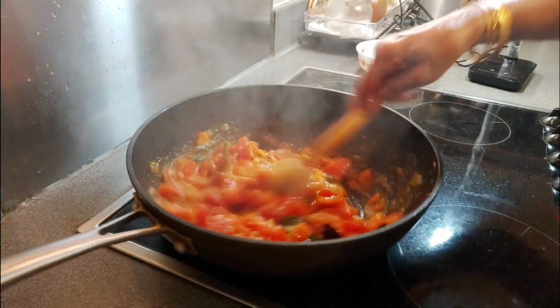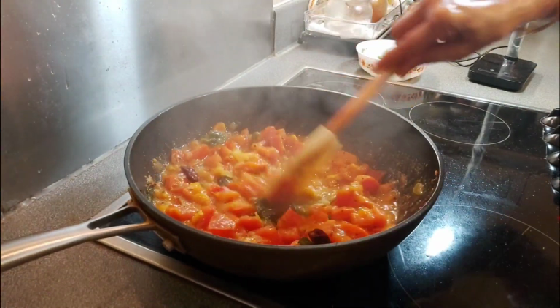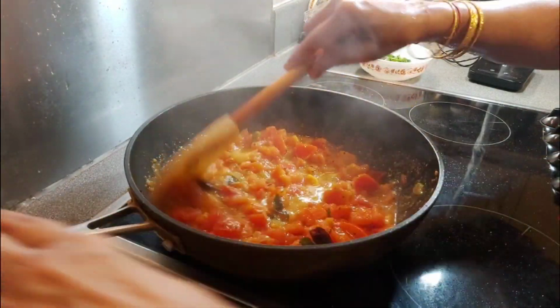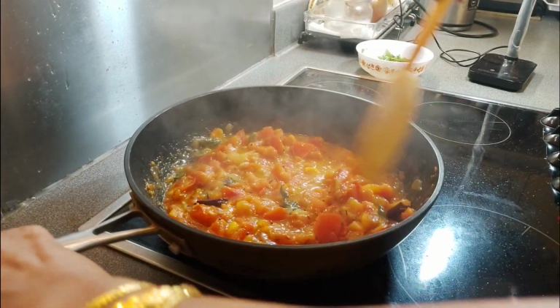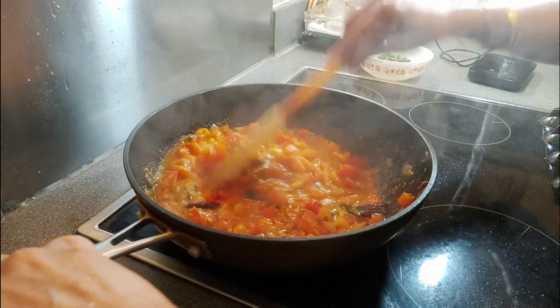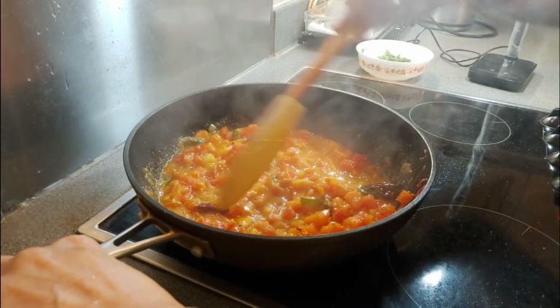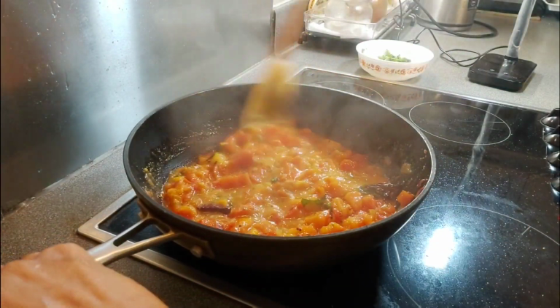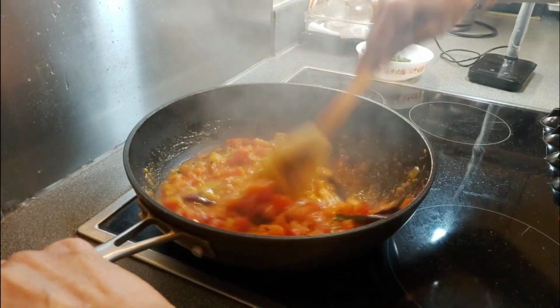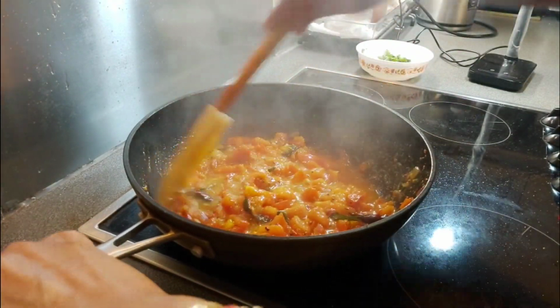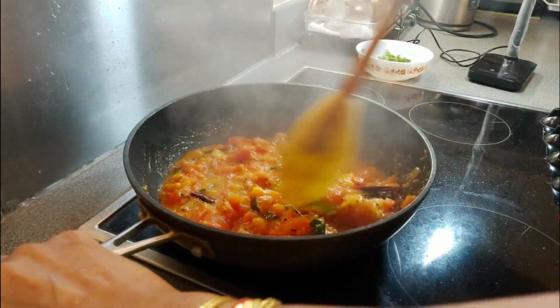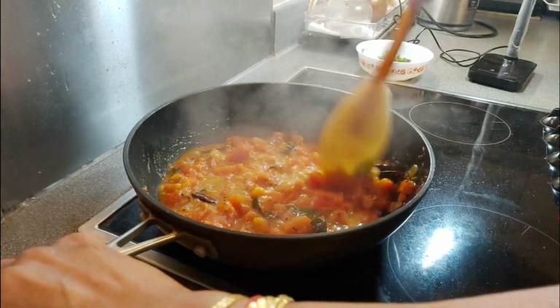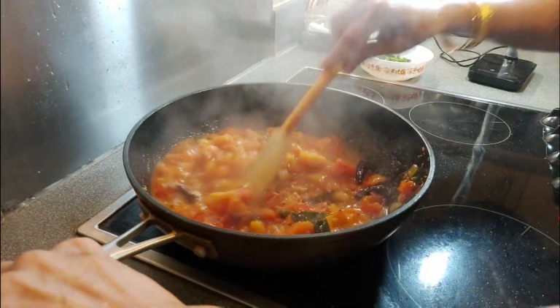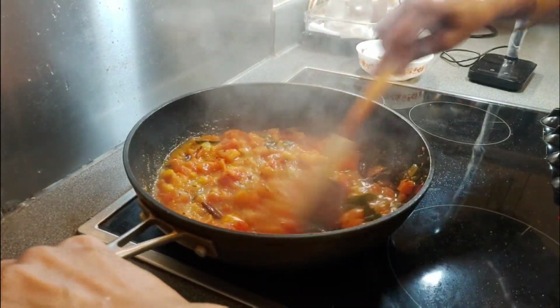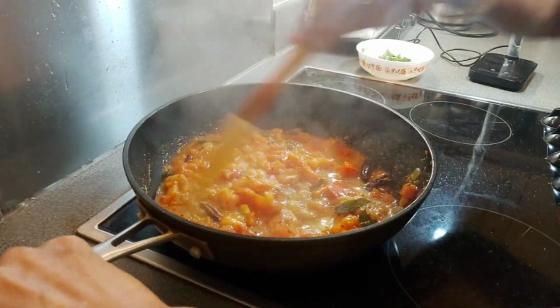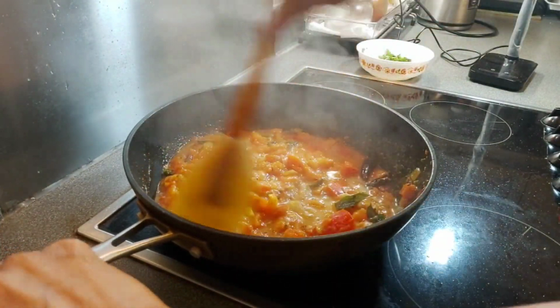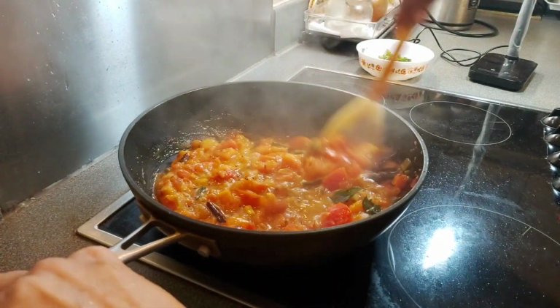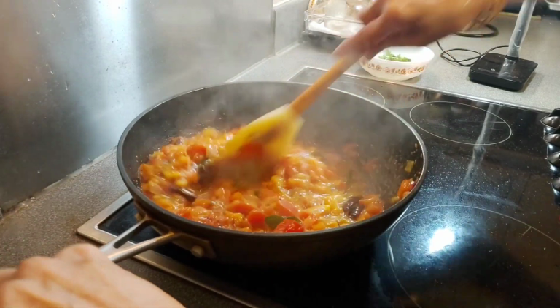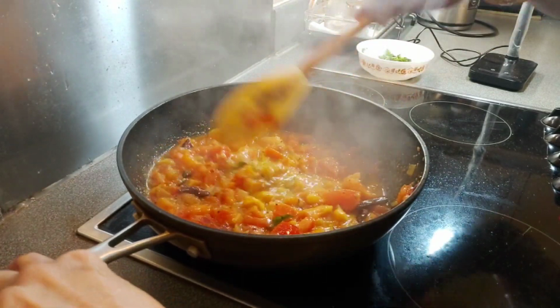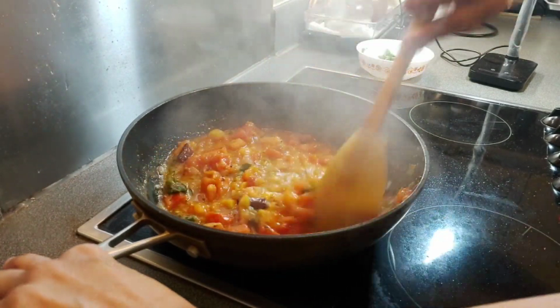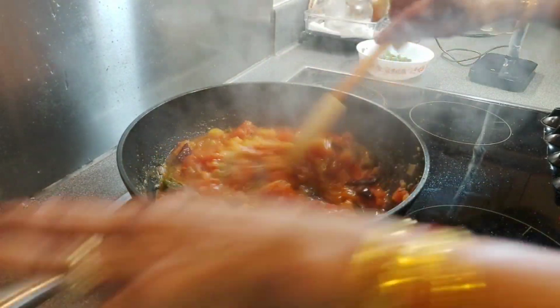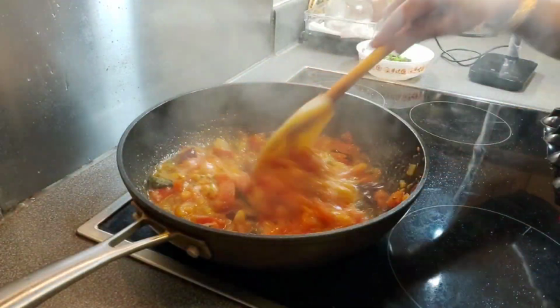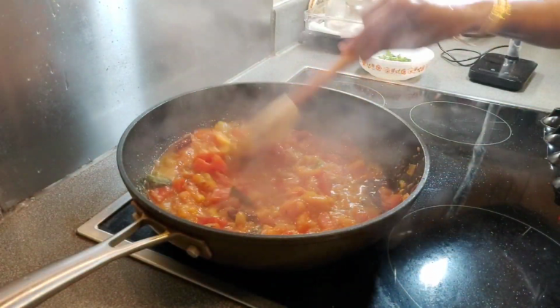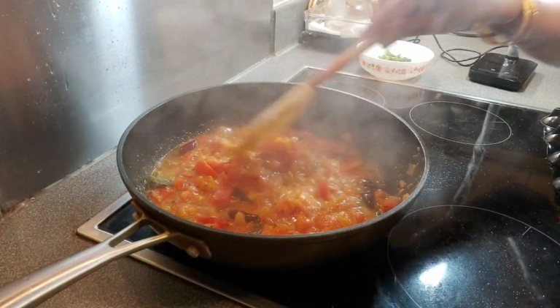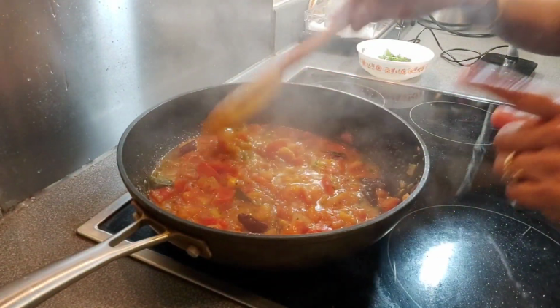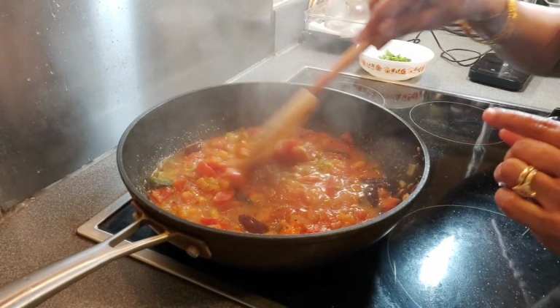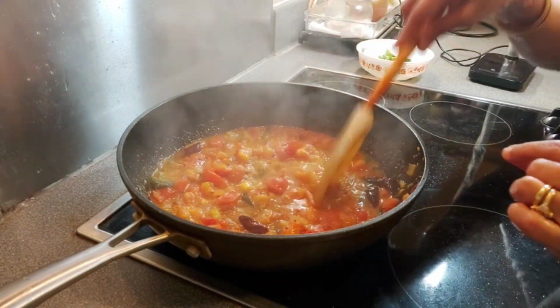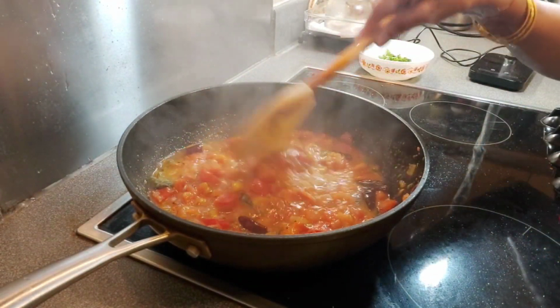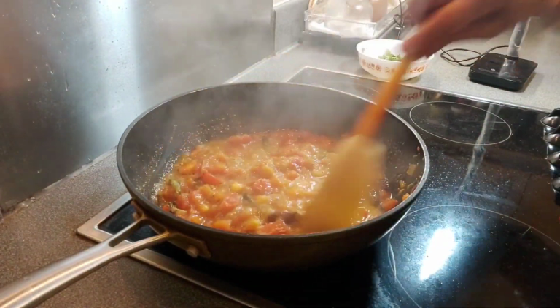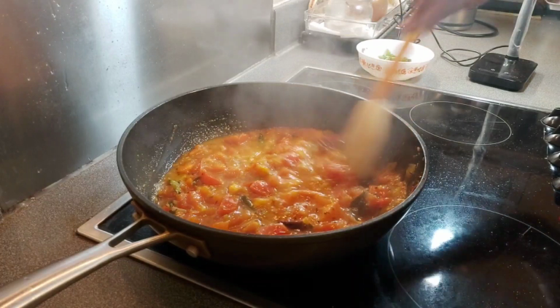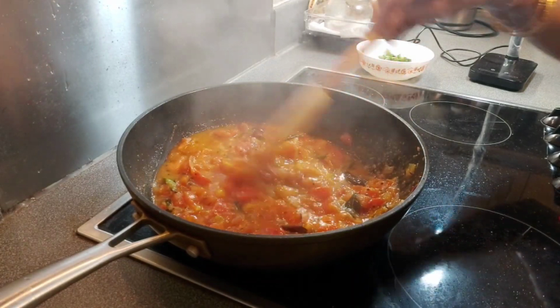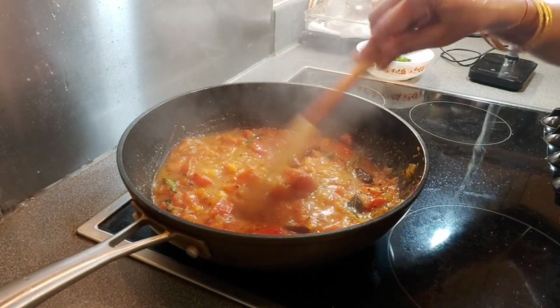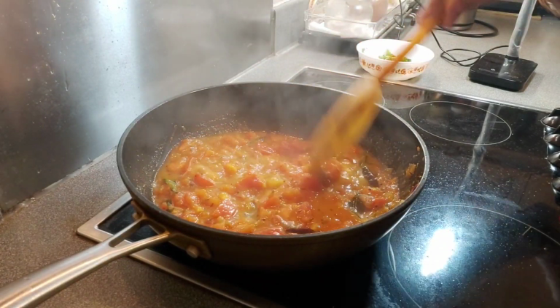Keep mixing in between. We are not adding any water. Now I am cooking on high flame; now put it on medium flame.